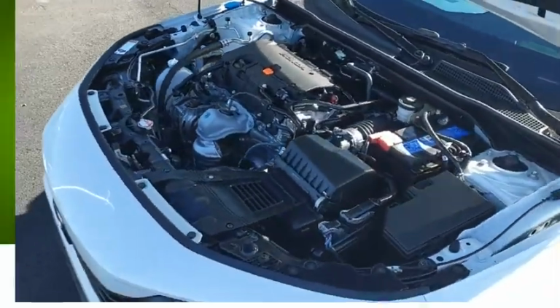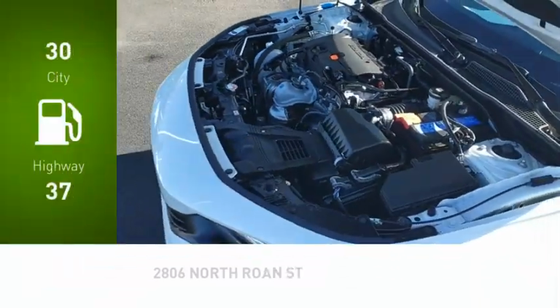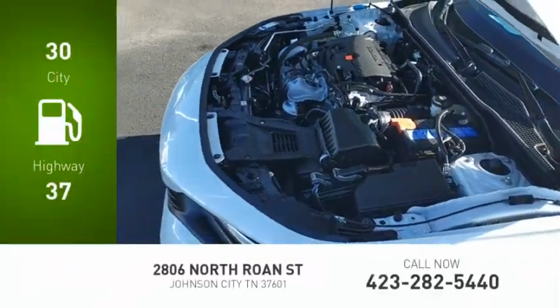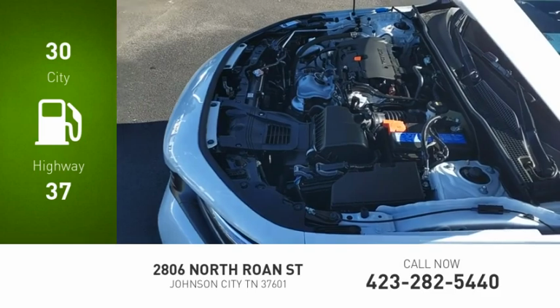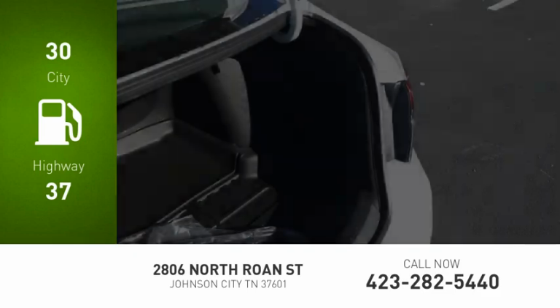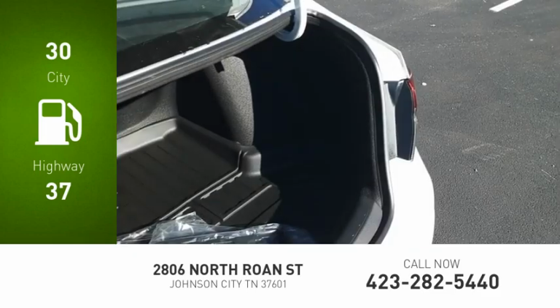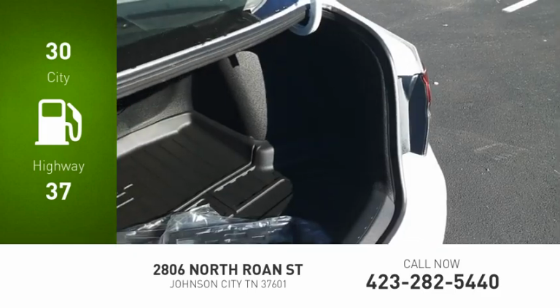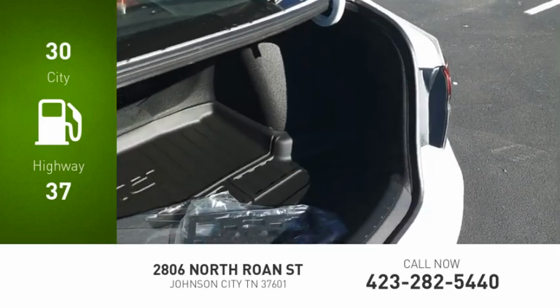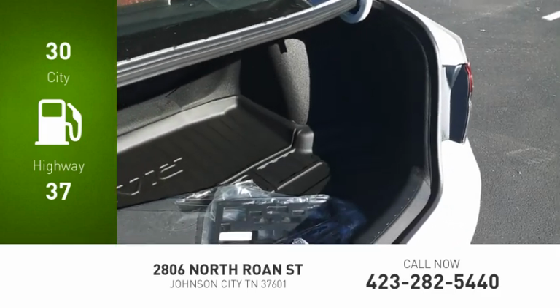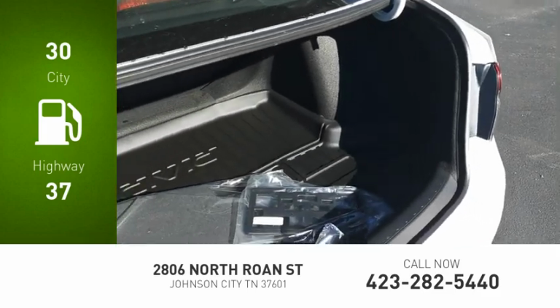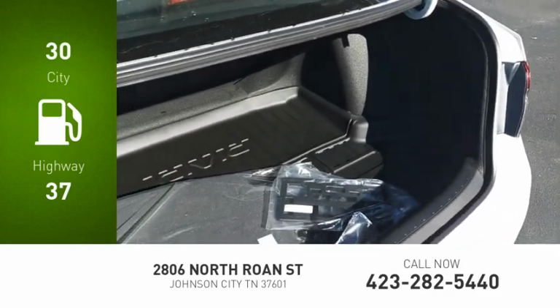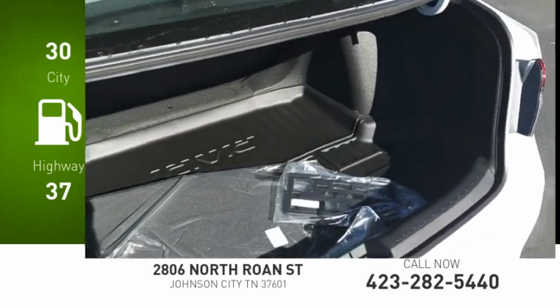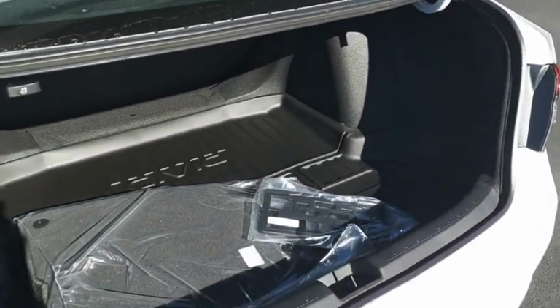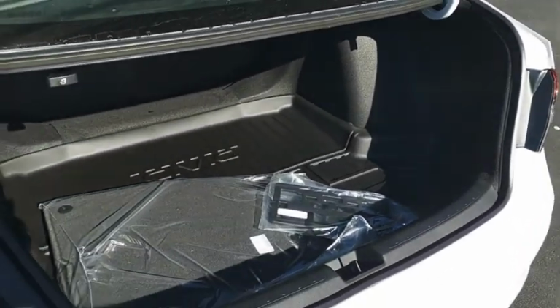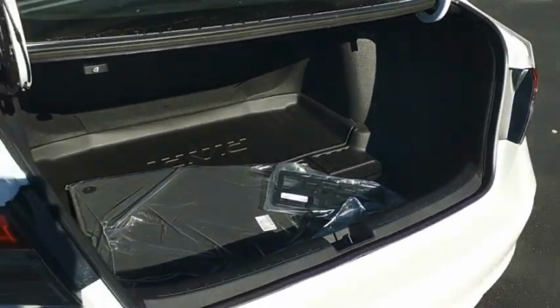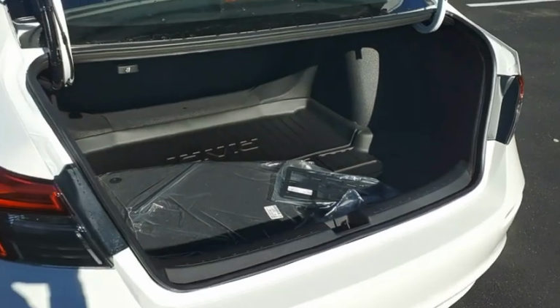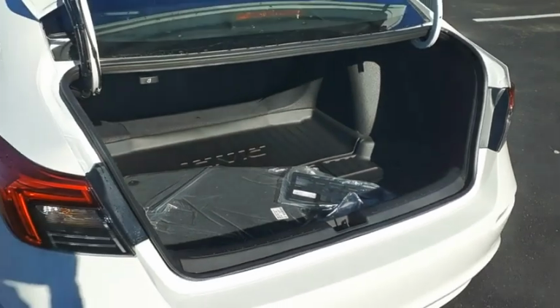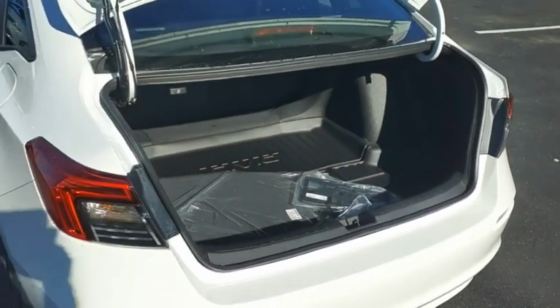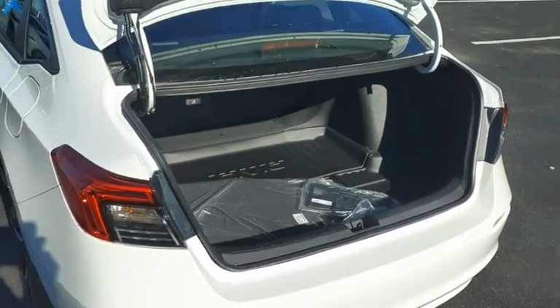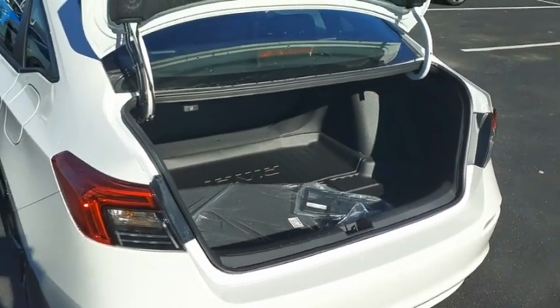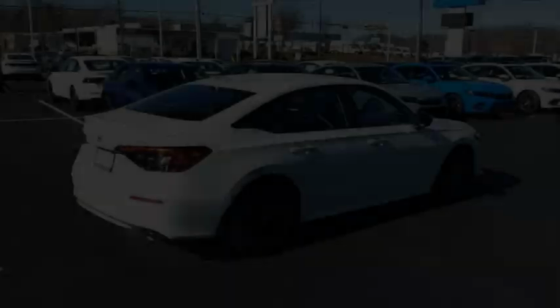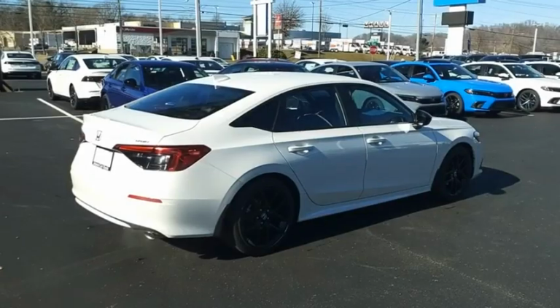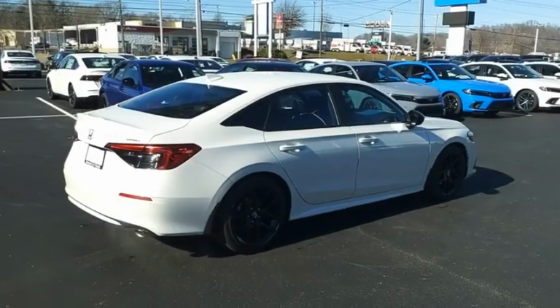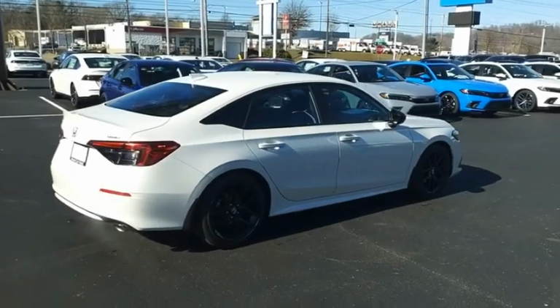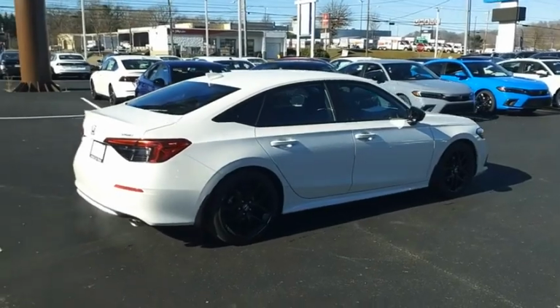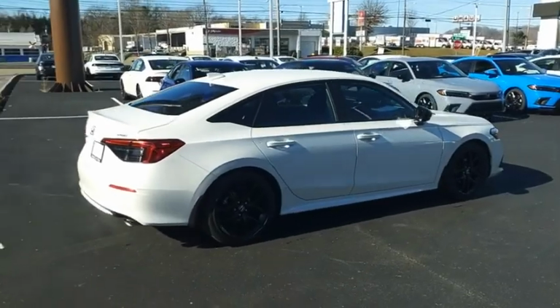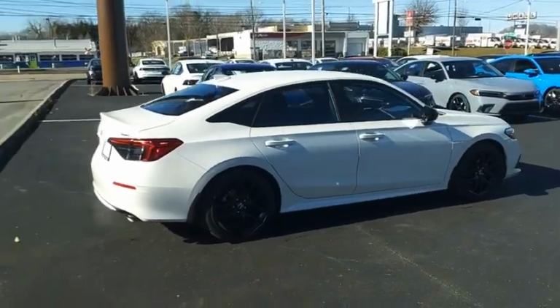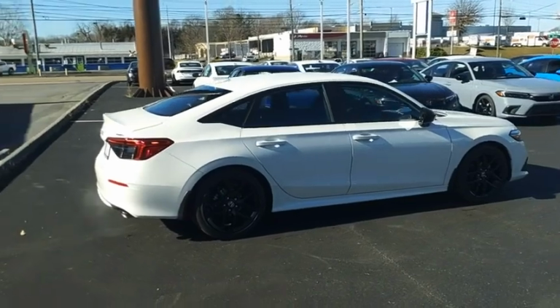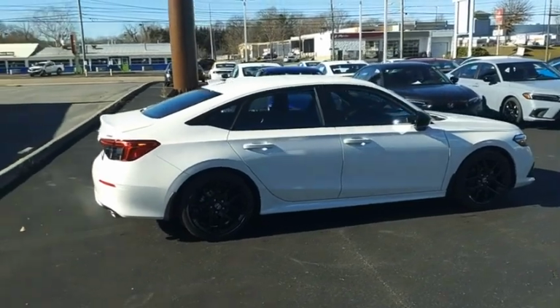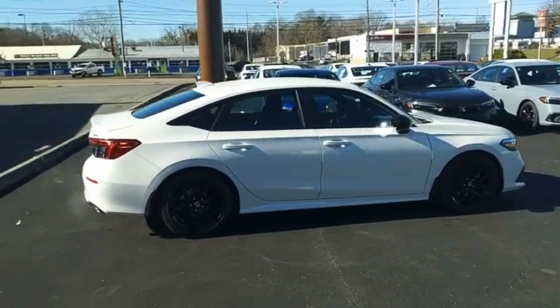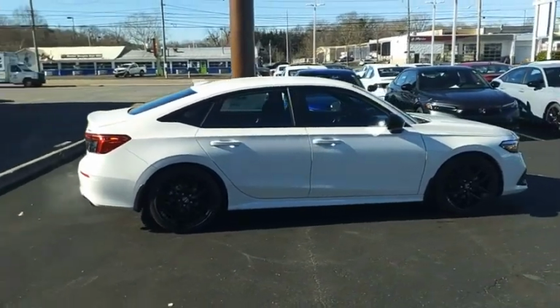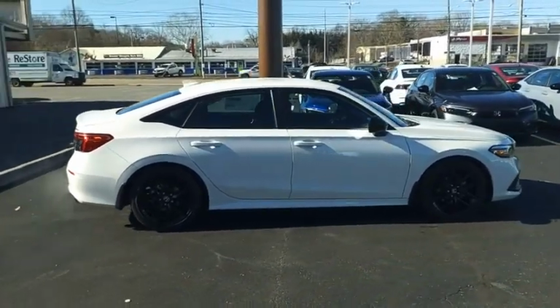Great fuel efficiency saves you money by requiring fewer trips to the gas station. Honda Civic — practical, awesome gas mileage and incredibly reliable. Wouldn't you look great in this vehicle? Stop in today and see for yourself.